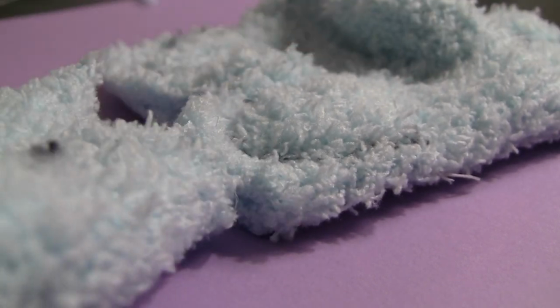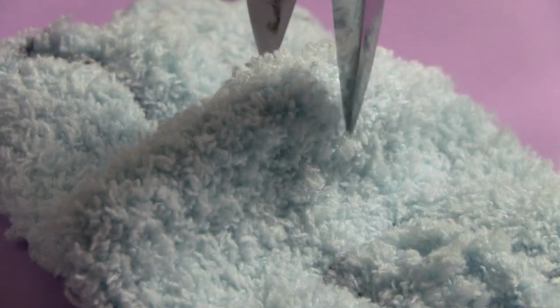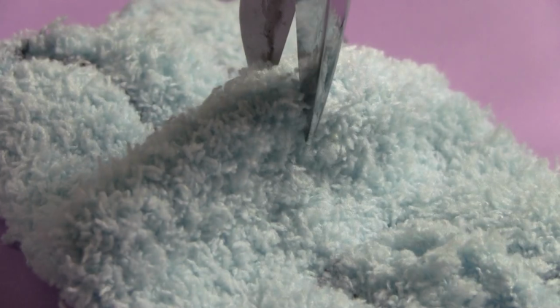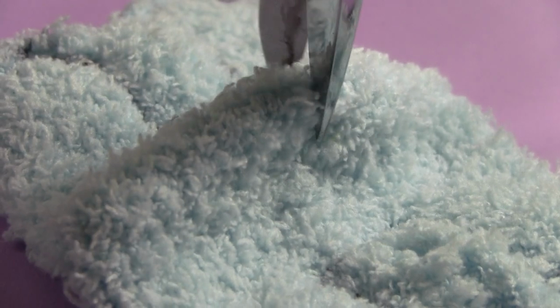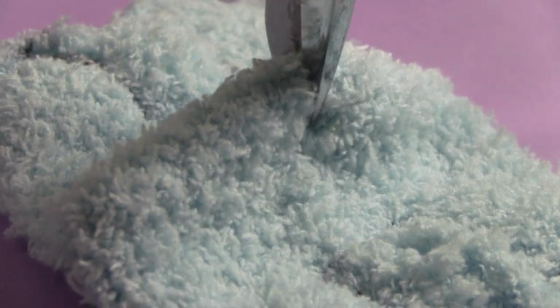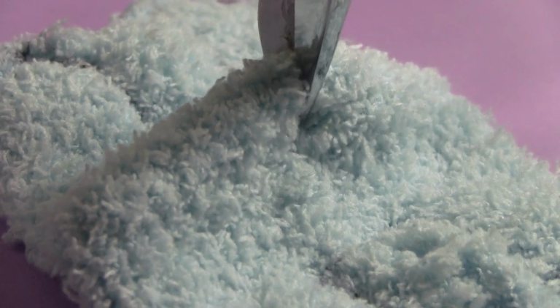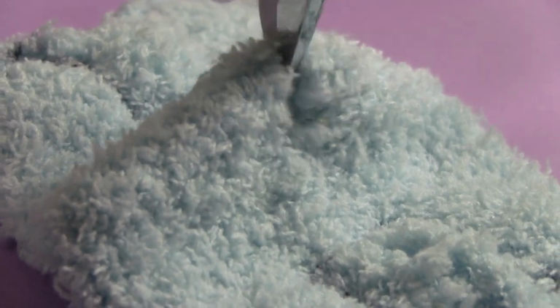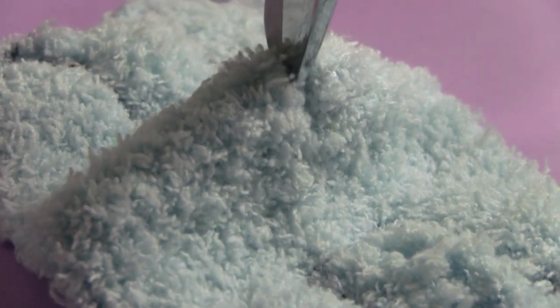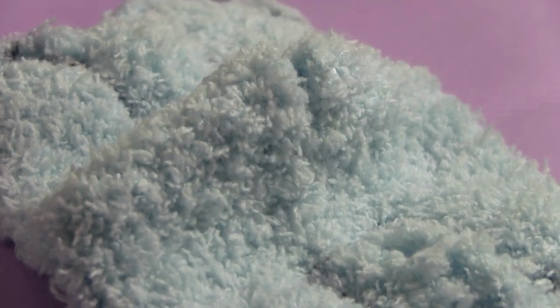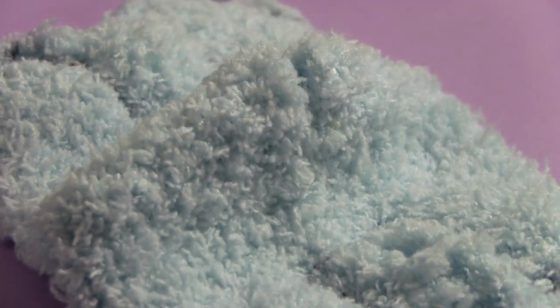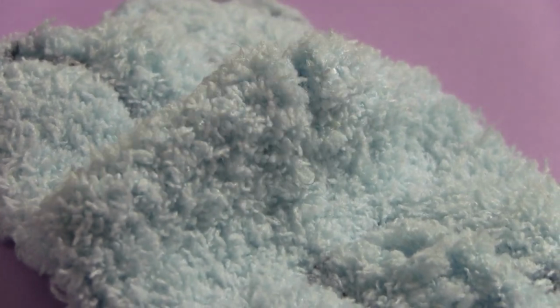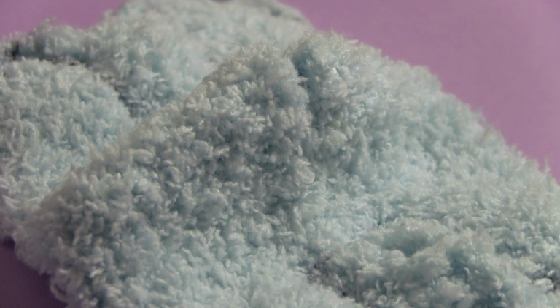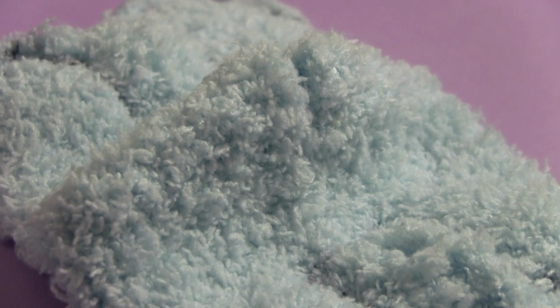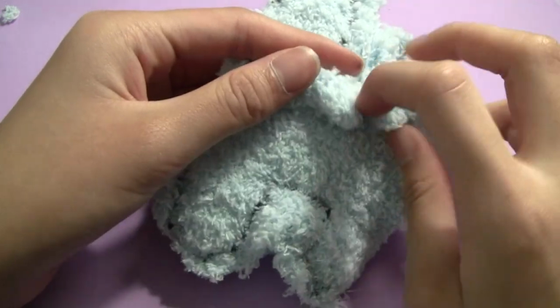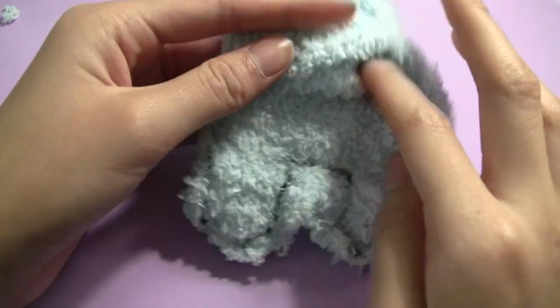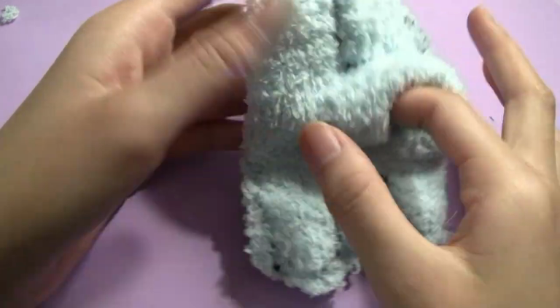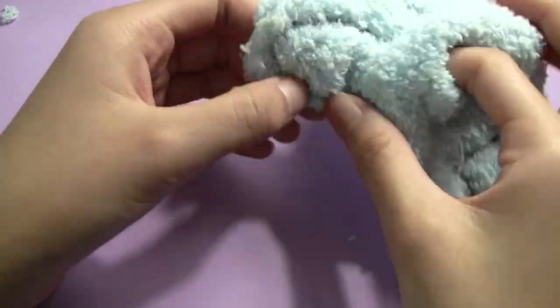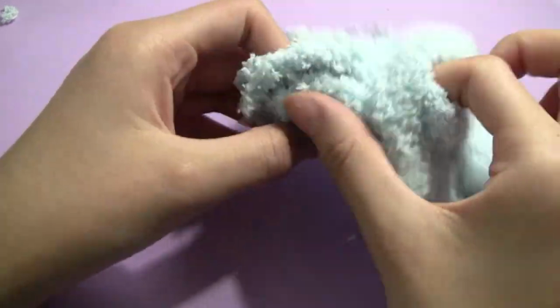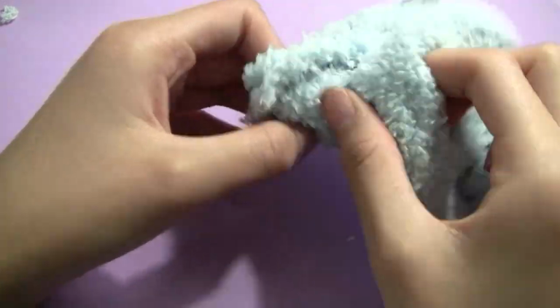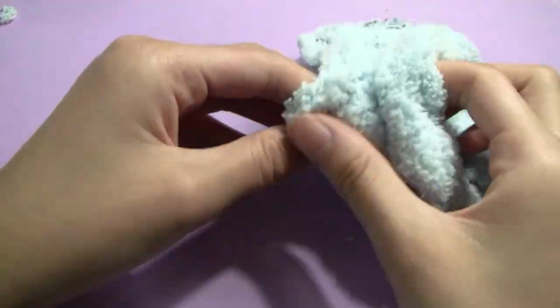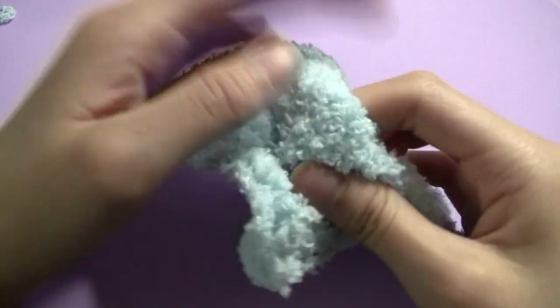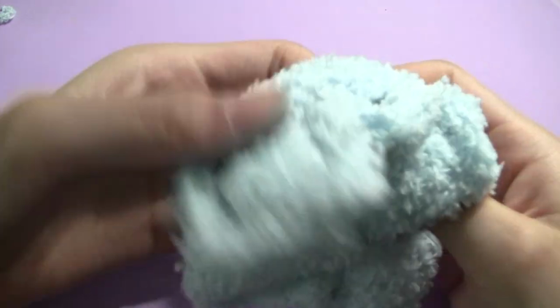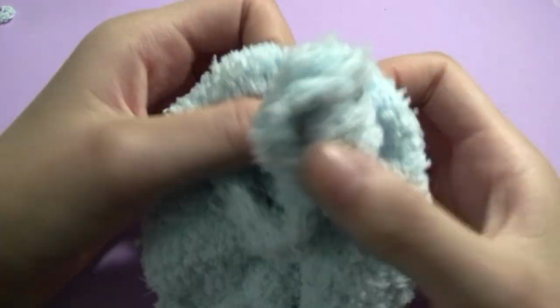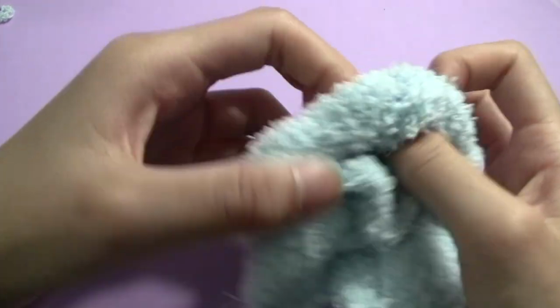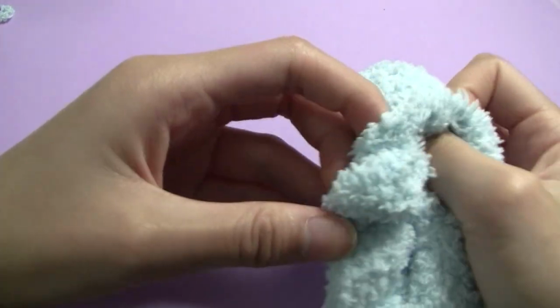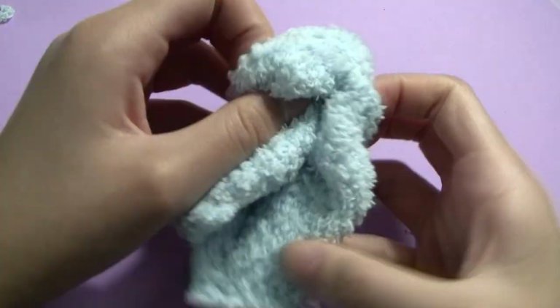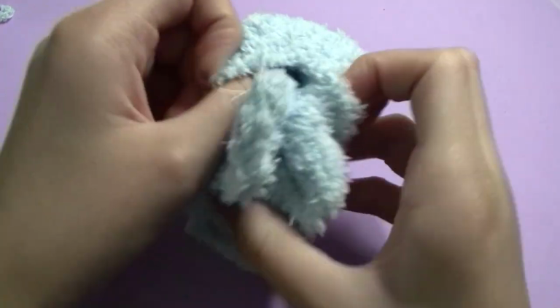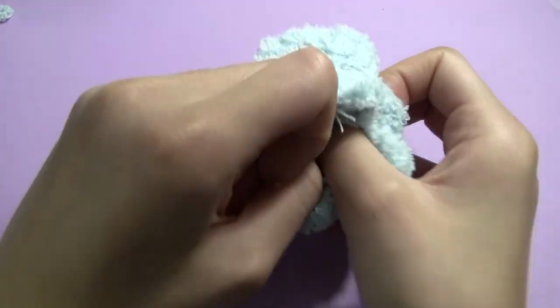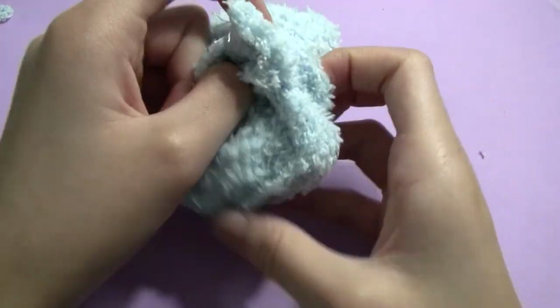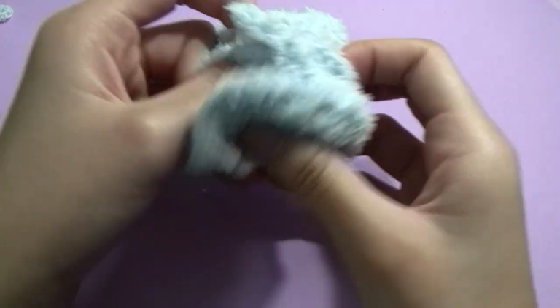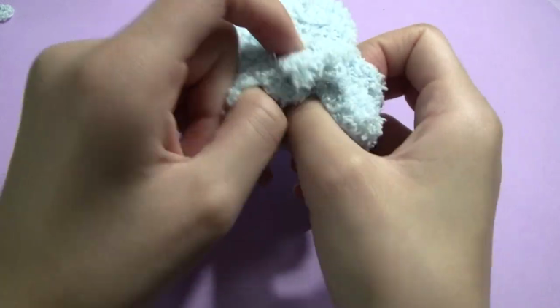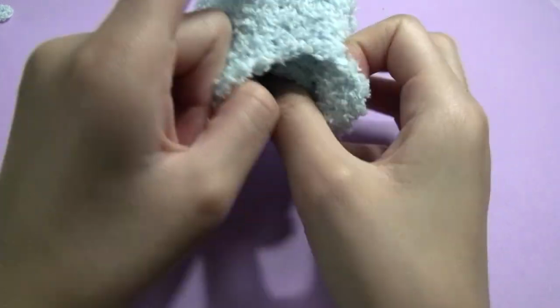Cut a slit in the heel for turning. Then turn it inside out, being careful not to put too much stress on the opening to prevent fraying as much as possible.